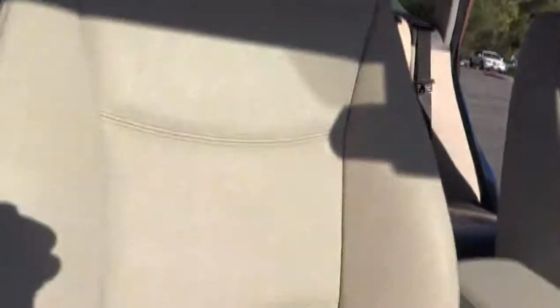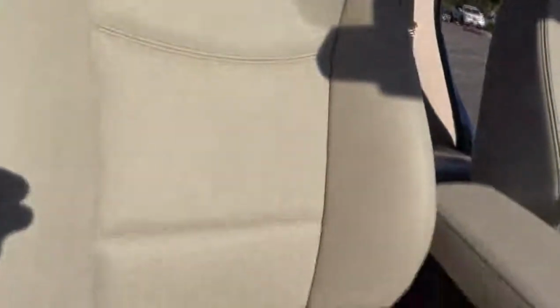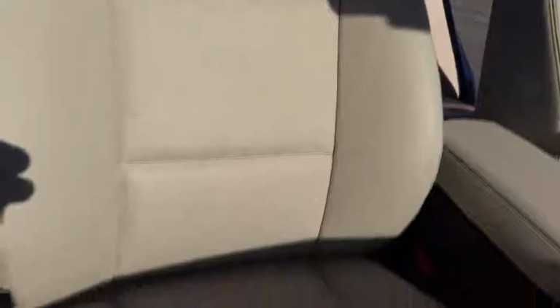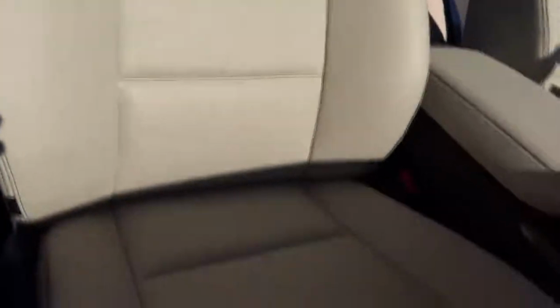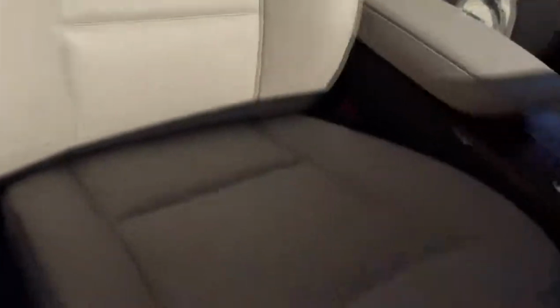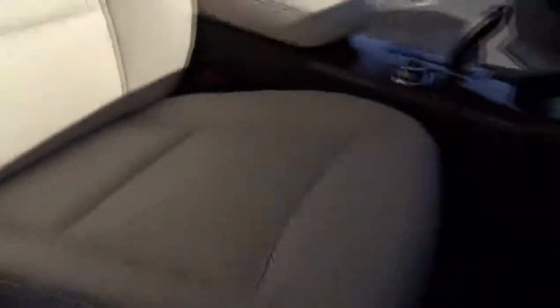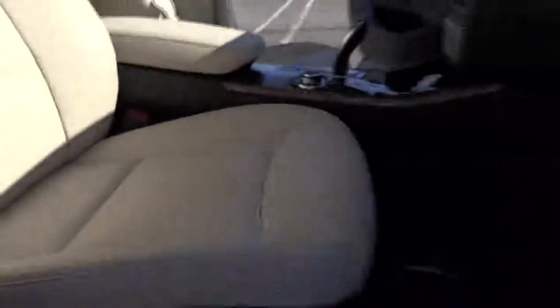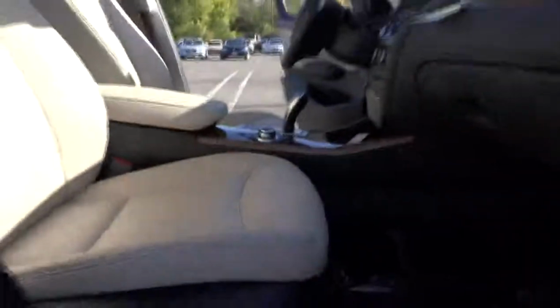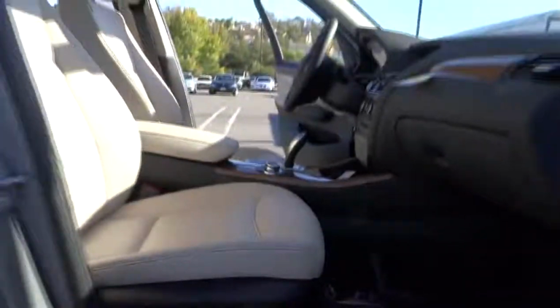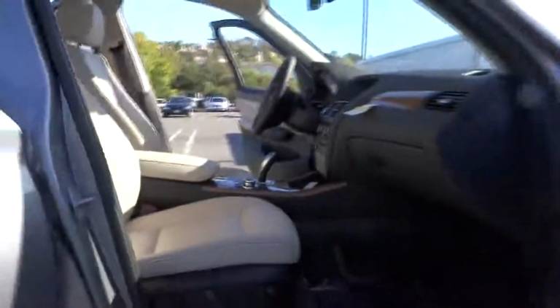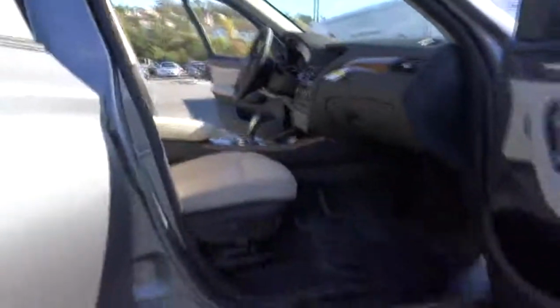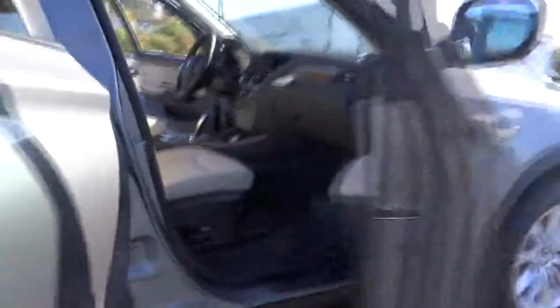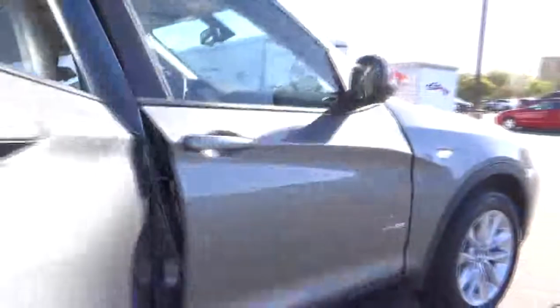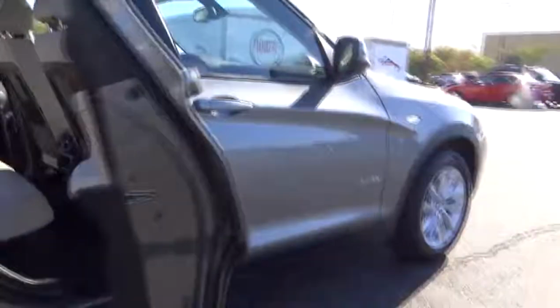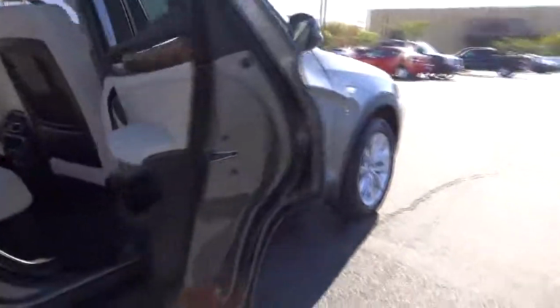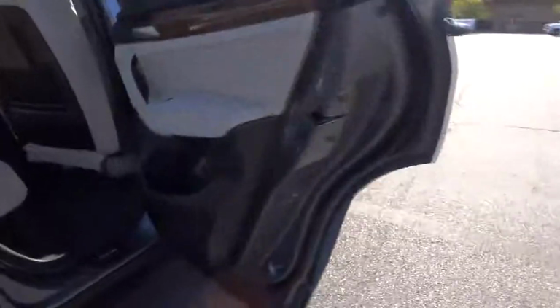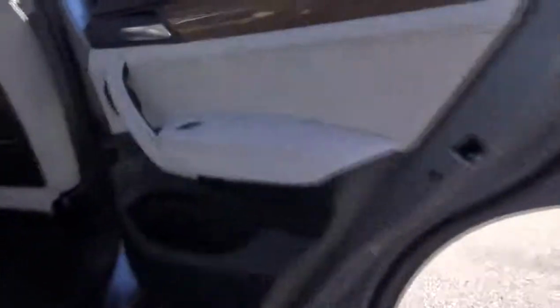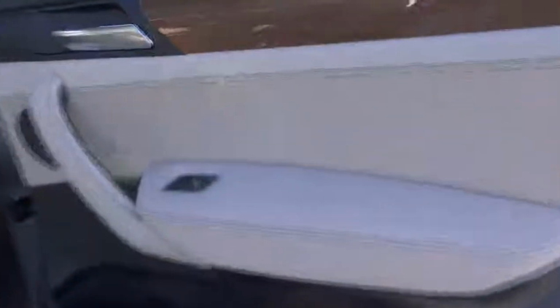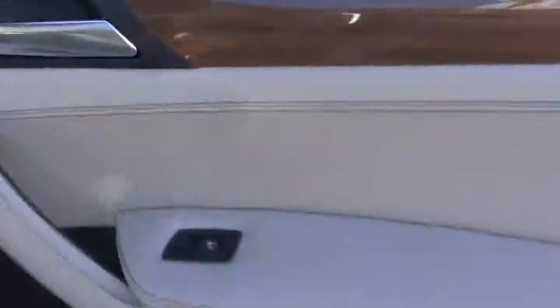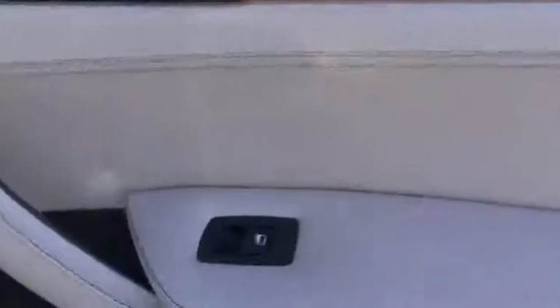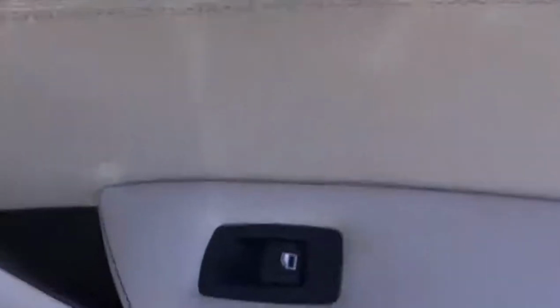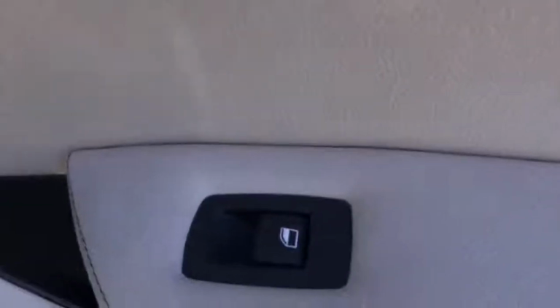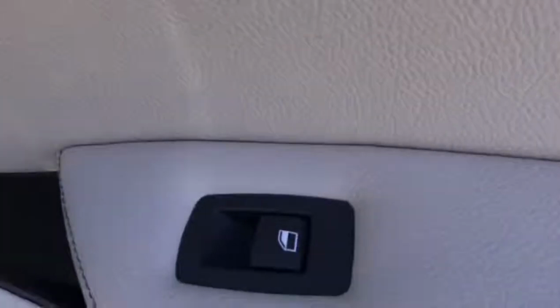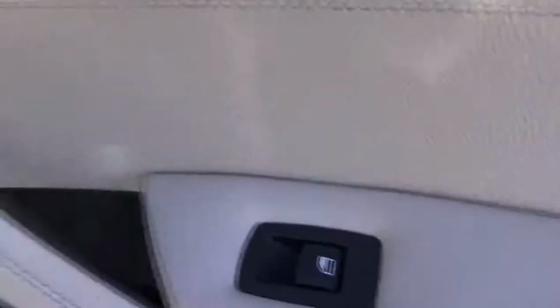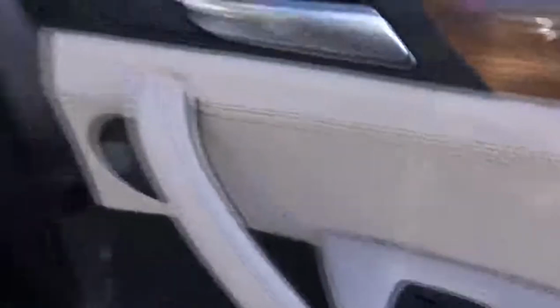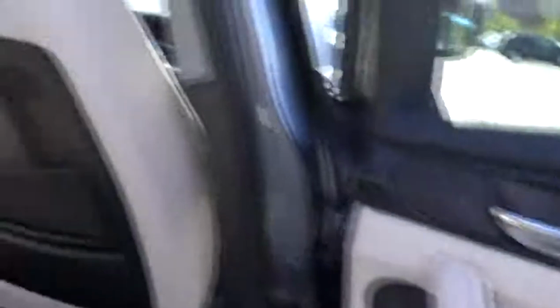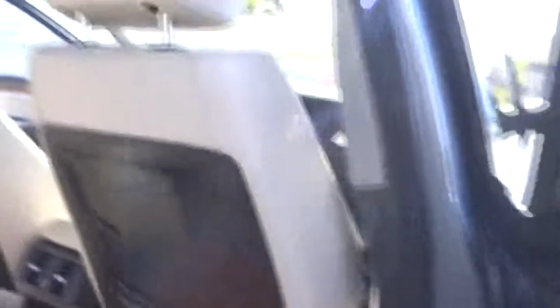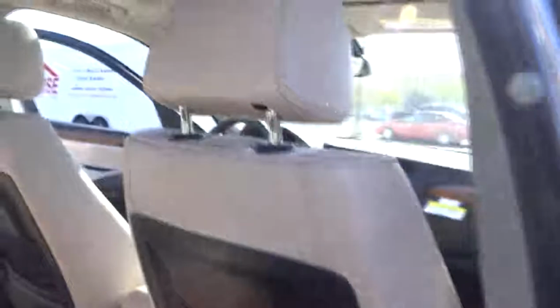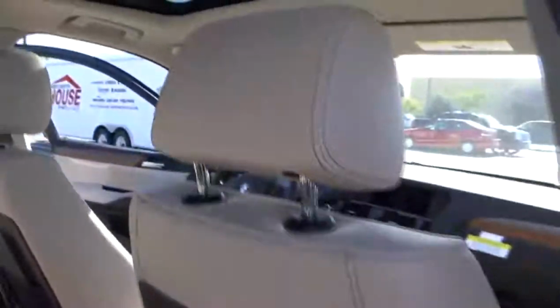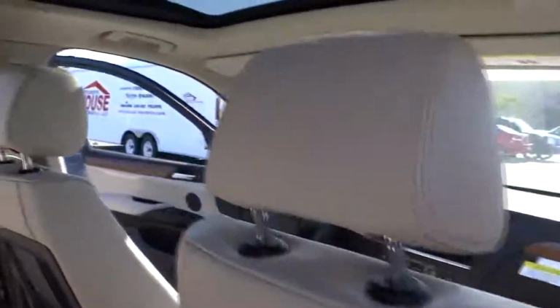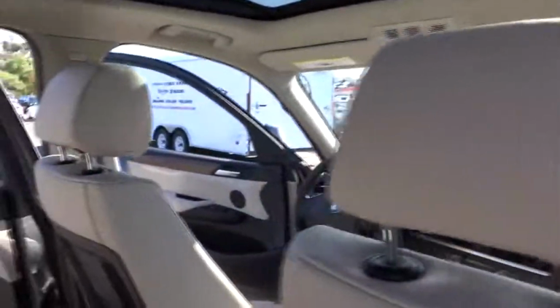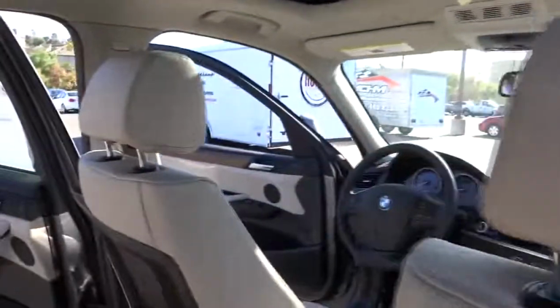Stability control, traction control, steering wheel audio controls, power lift gate, all-wheel drive, anti-lock braking system, power passenger seat, power steering, driver airbag, adjustable steering wheel.